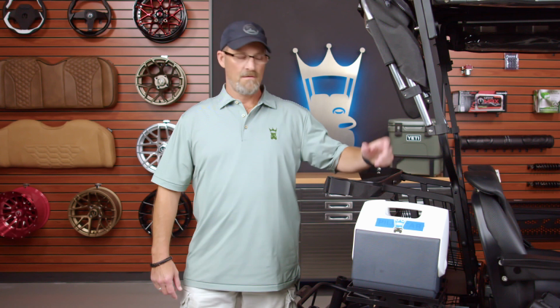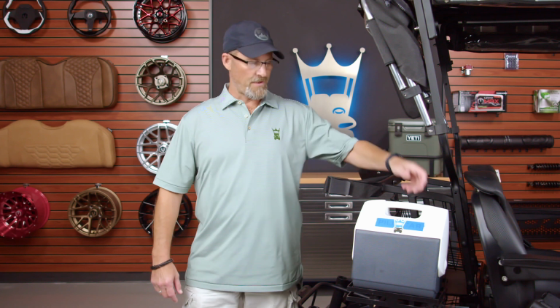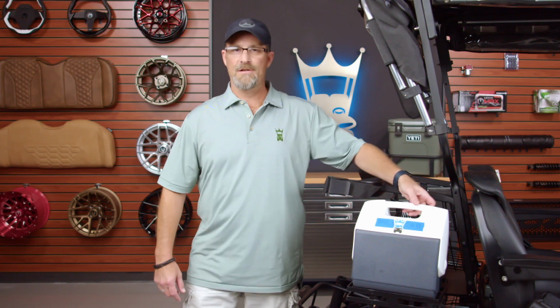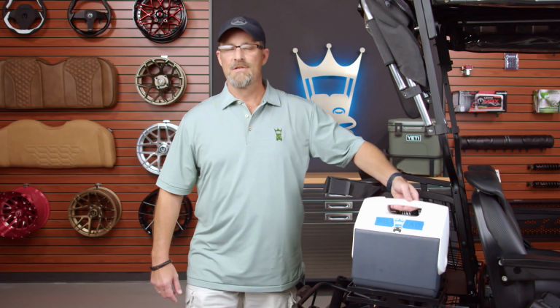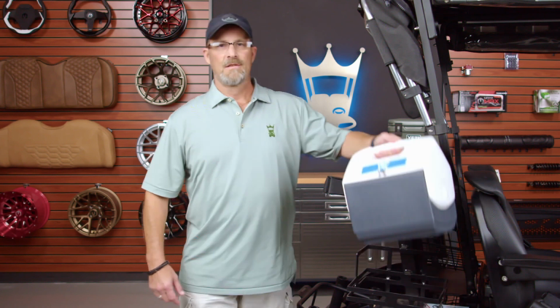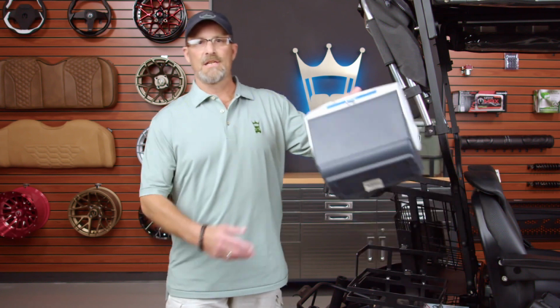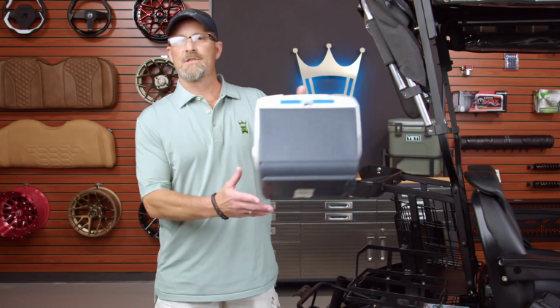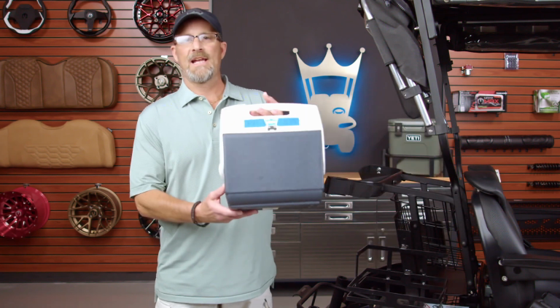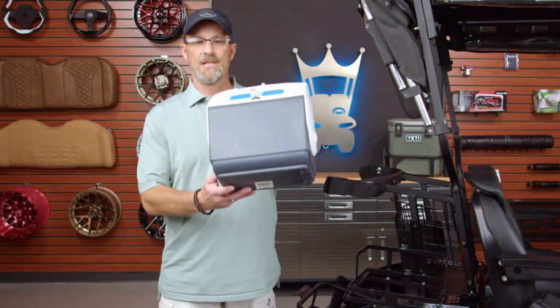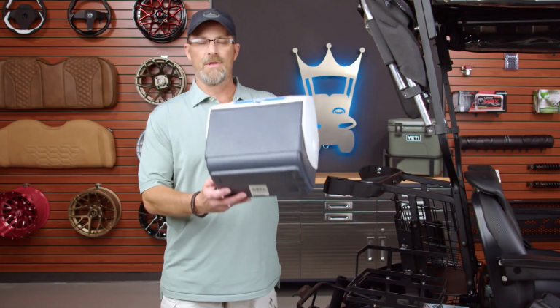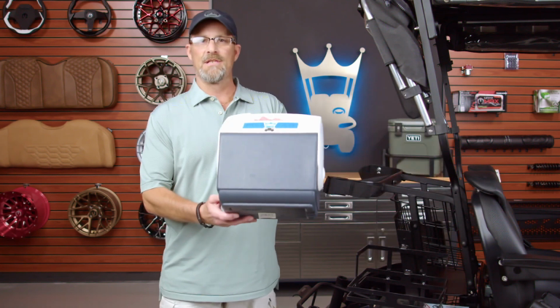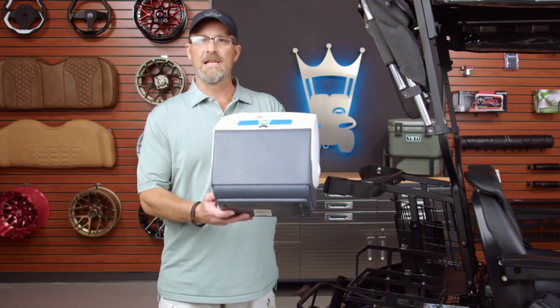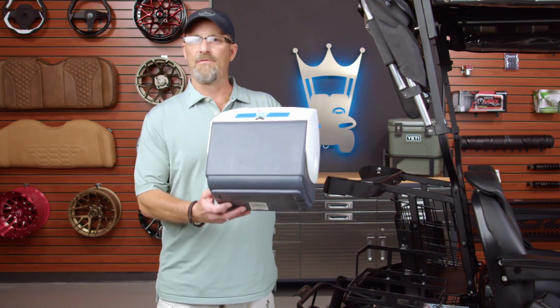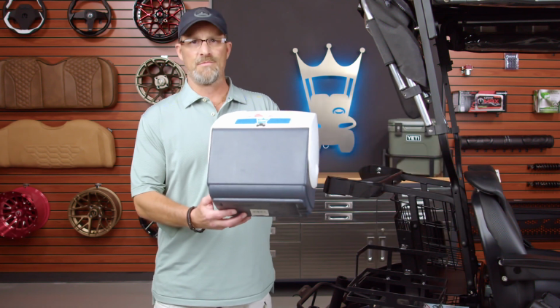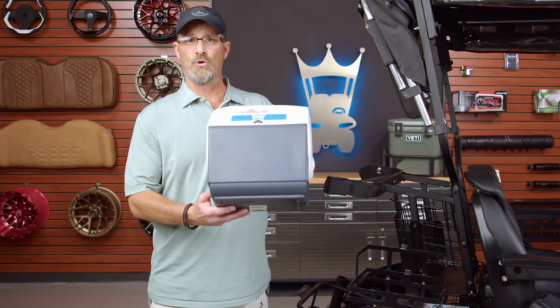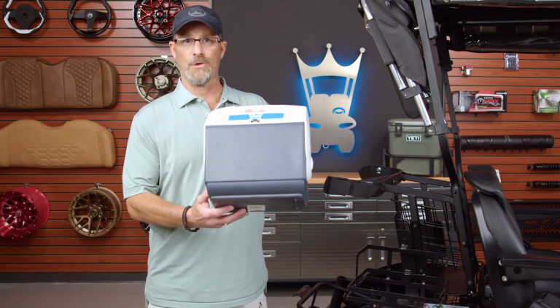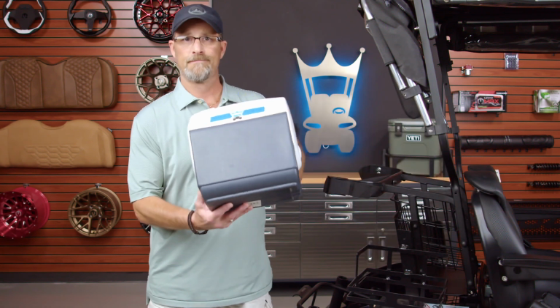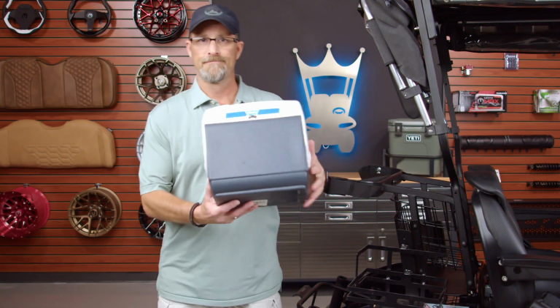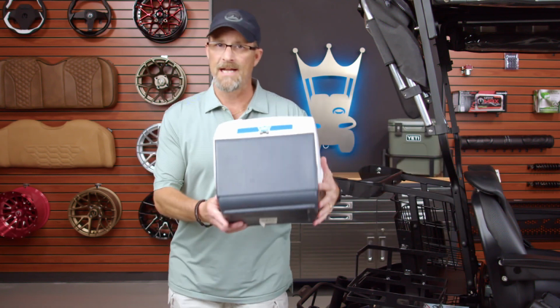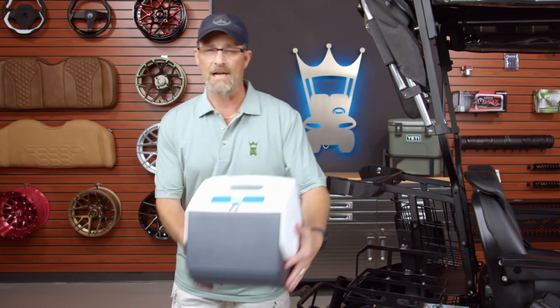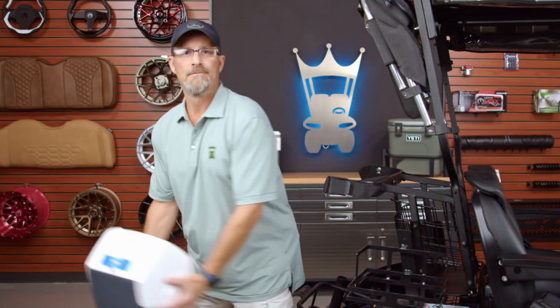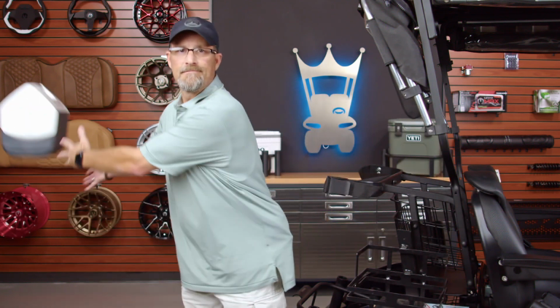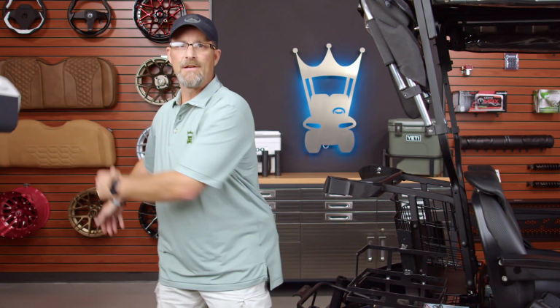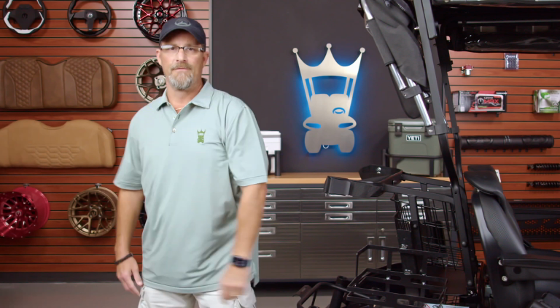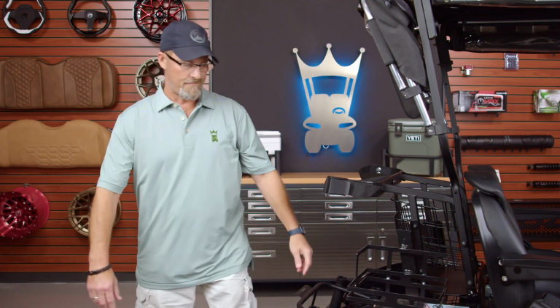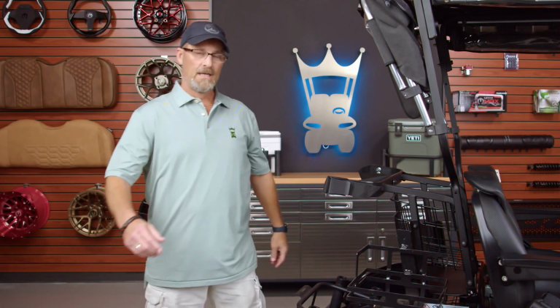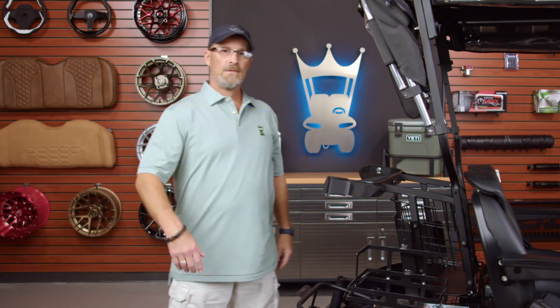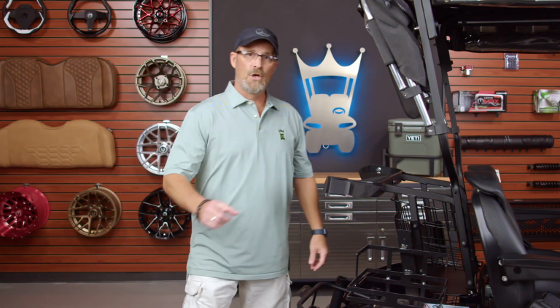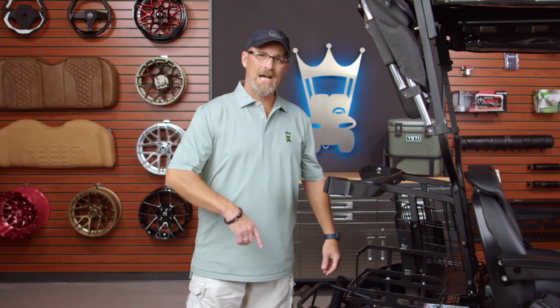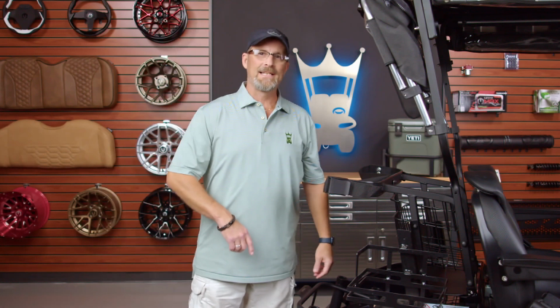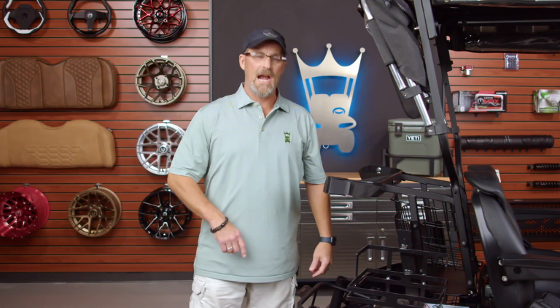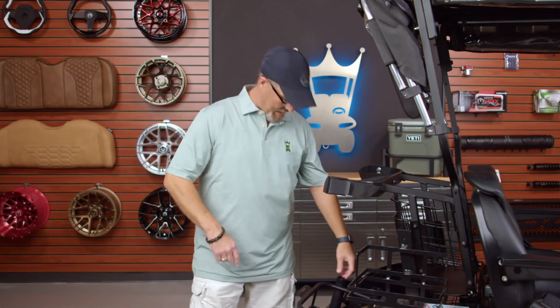For years, customers have had to deal with this dinky, flimsy cooler. Not adequate. Let's get rid of it. So Mods got tired of that.